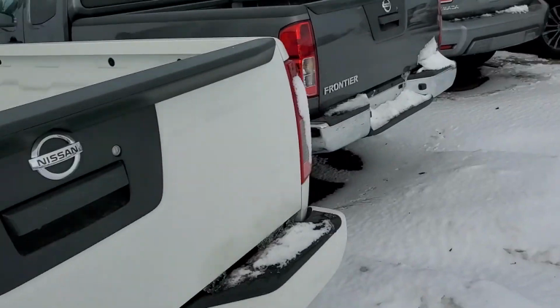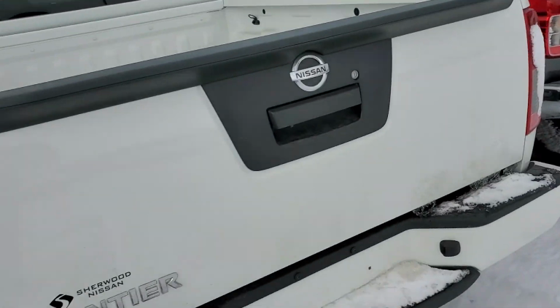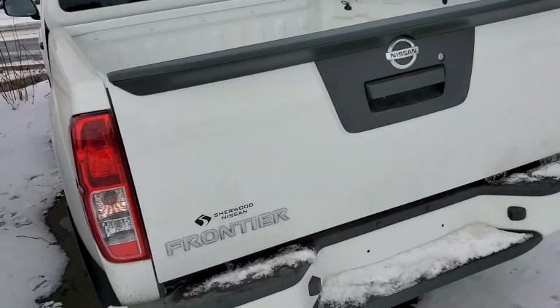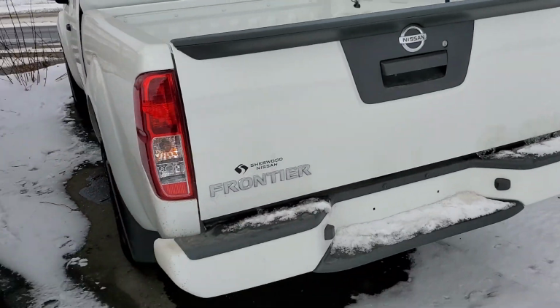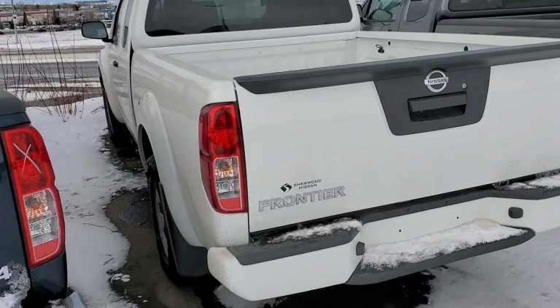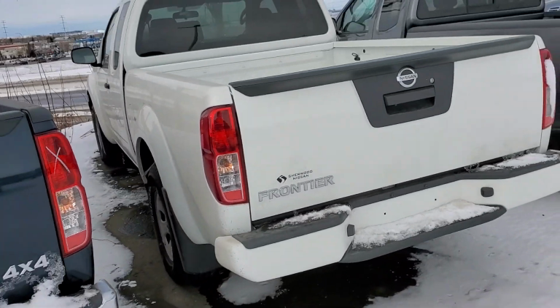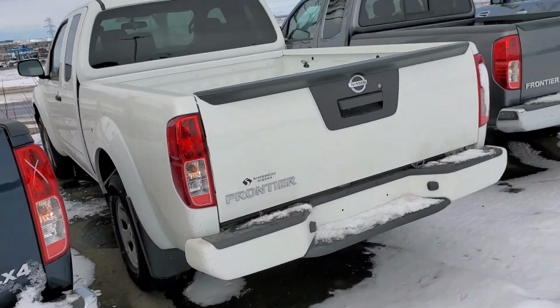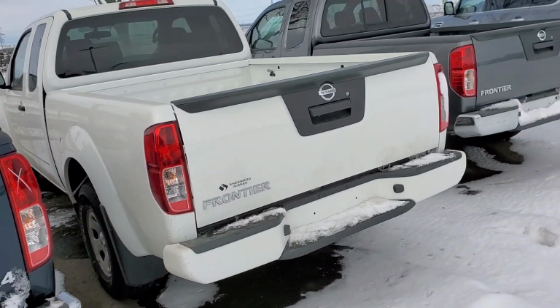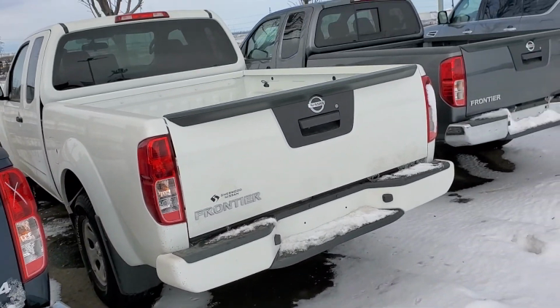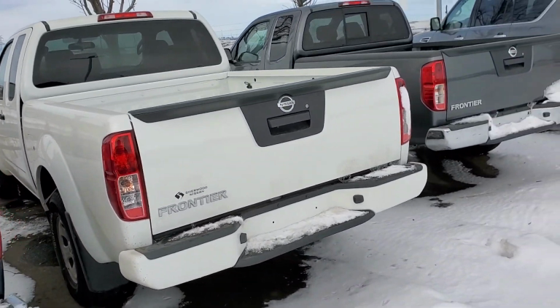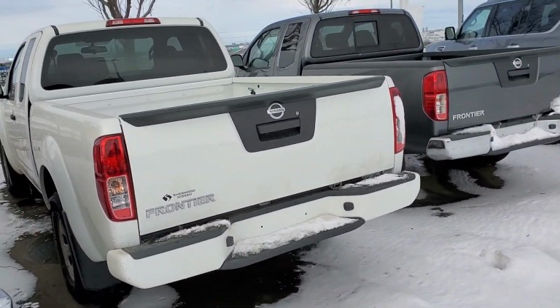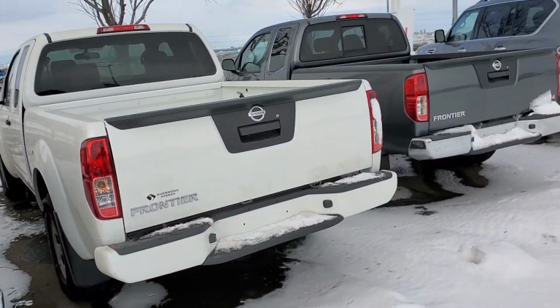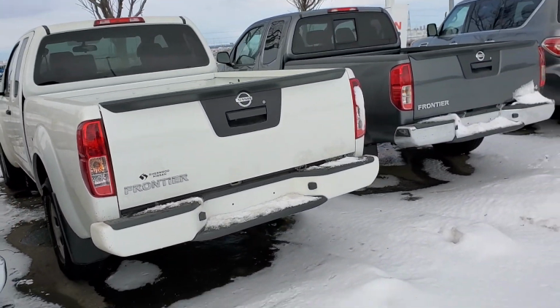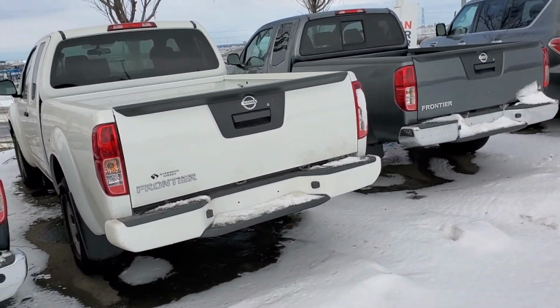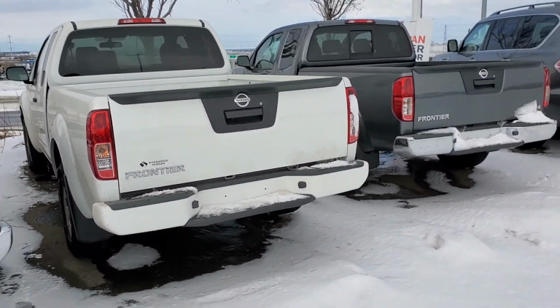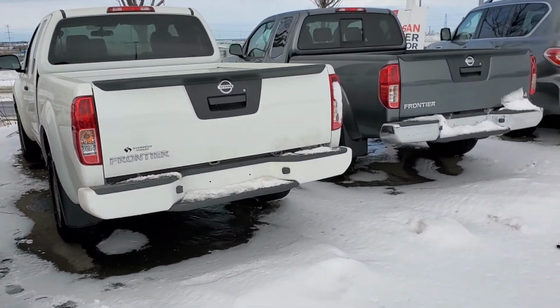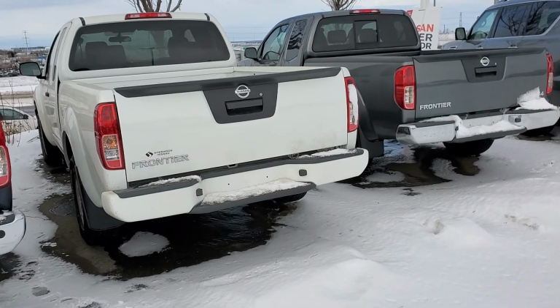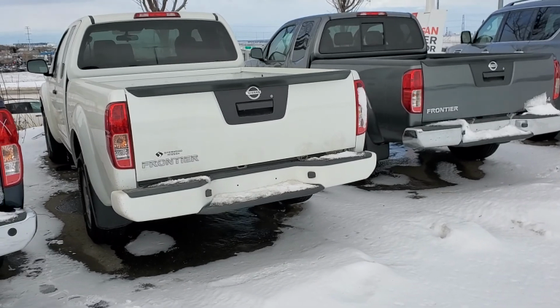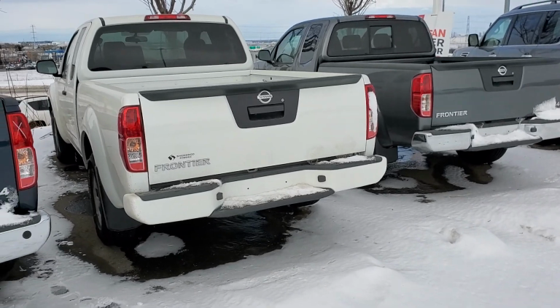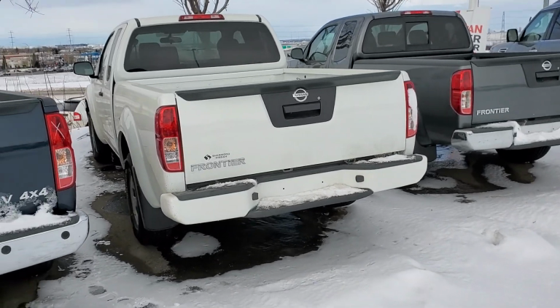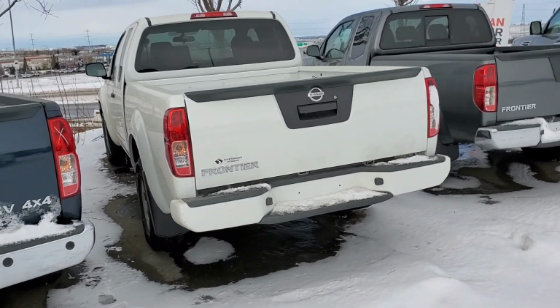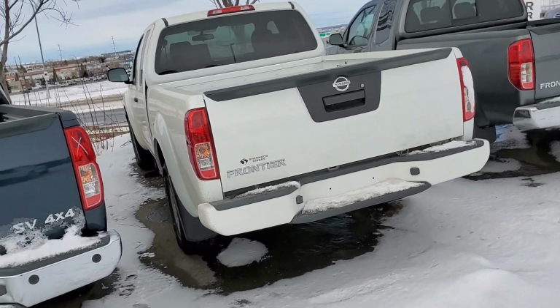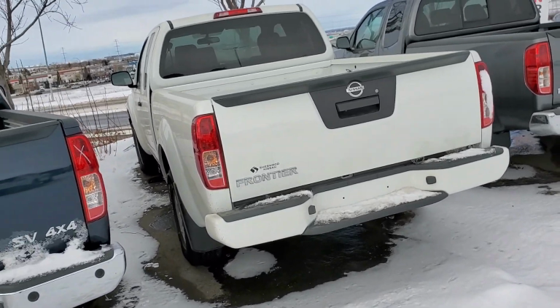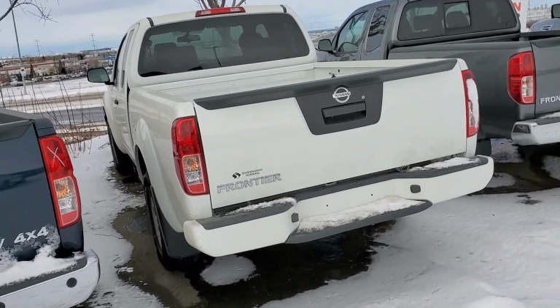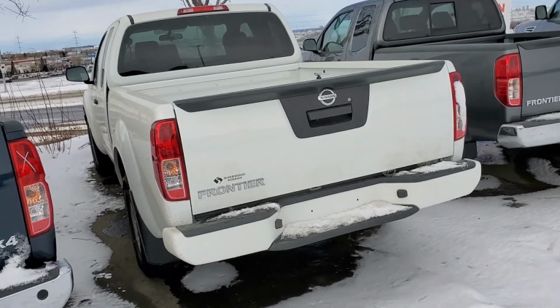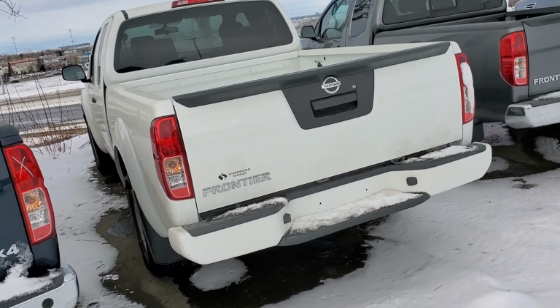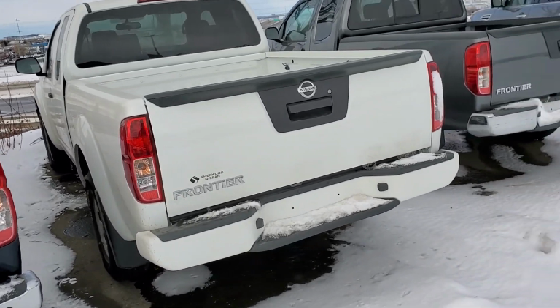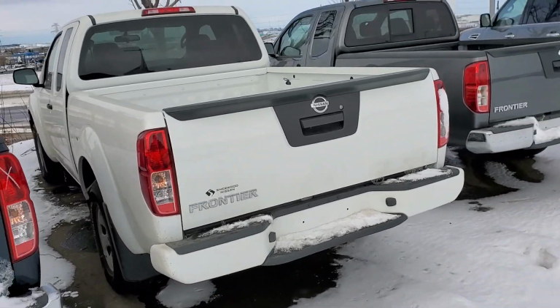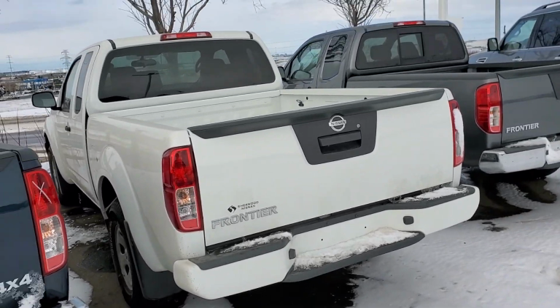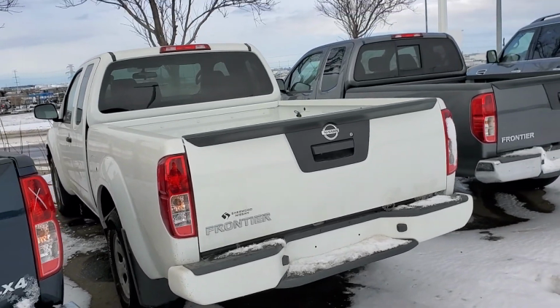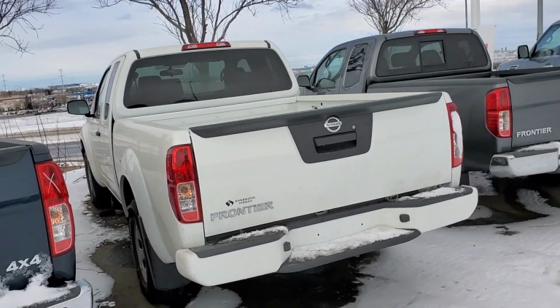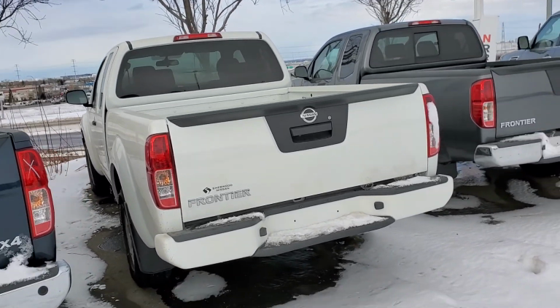The Frontiers, they haven't changed looks on the exterior too much in quite a while. I think it's really awesome — I really like this style of pickup trucks.